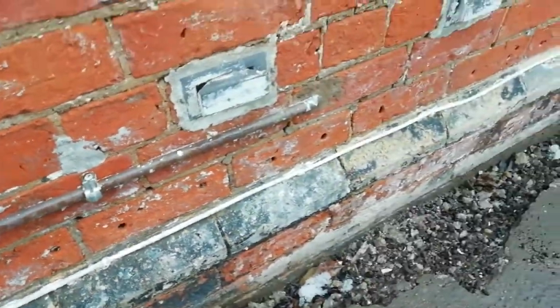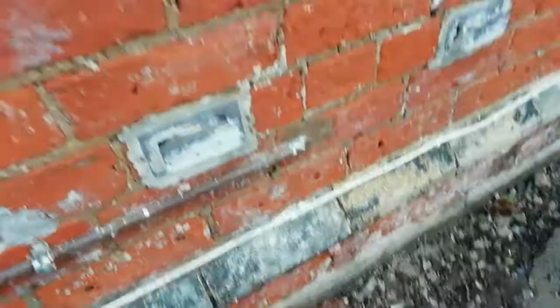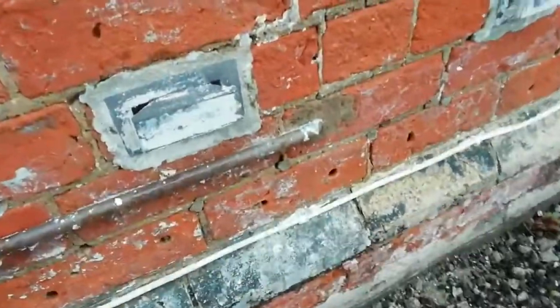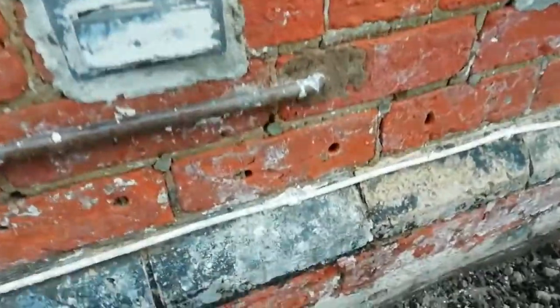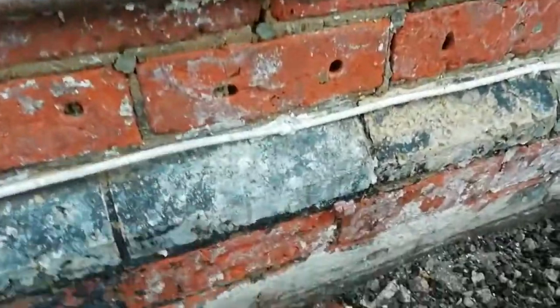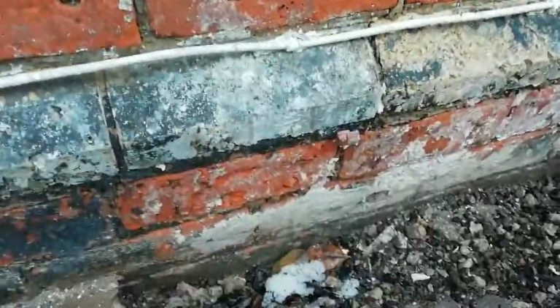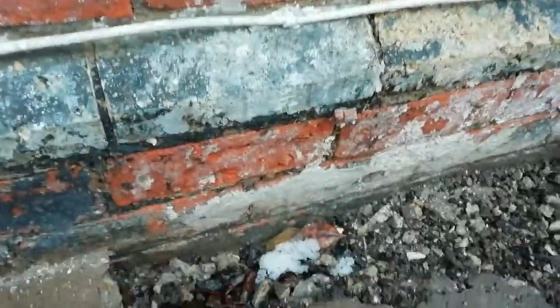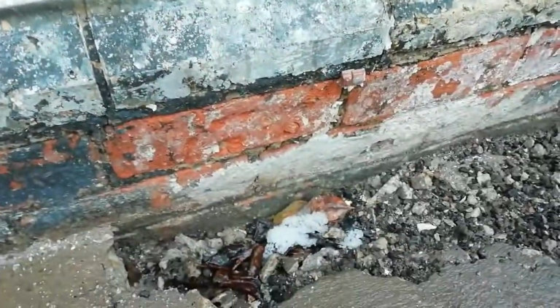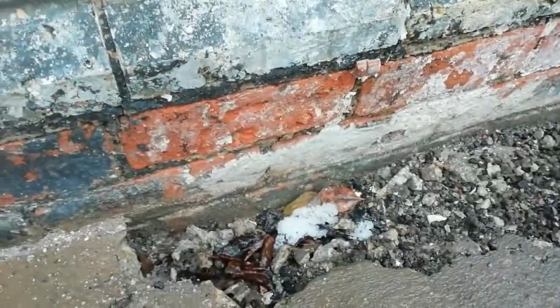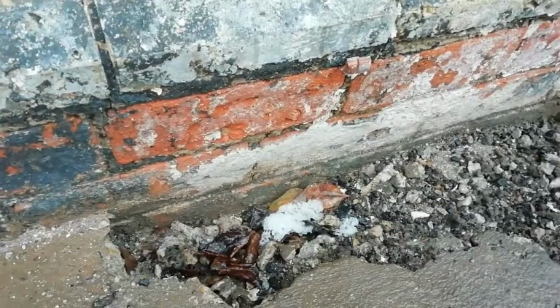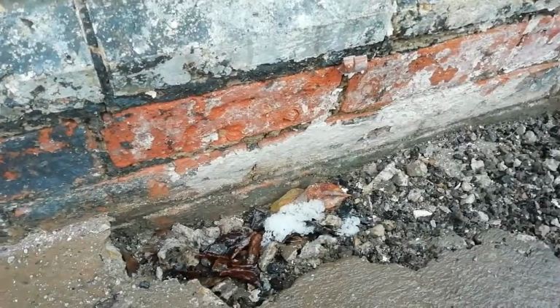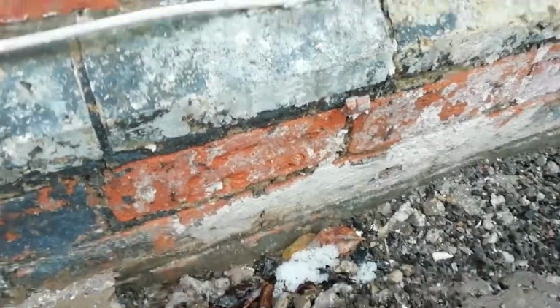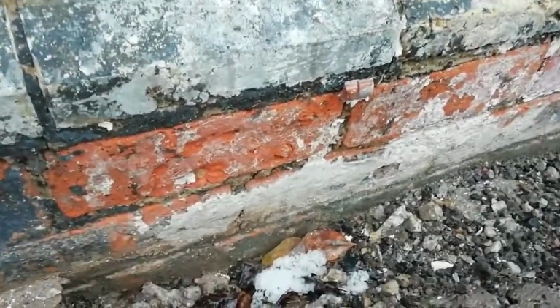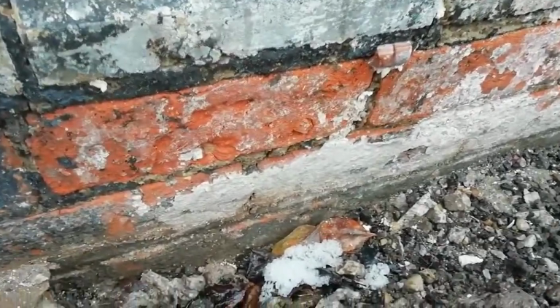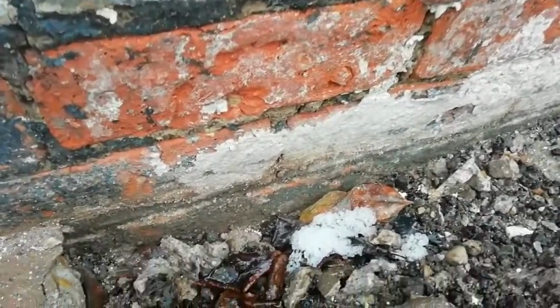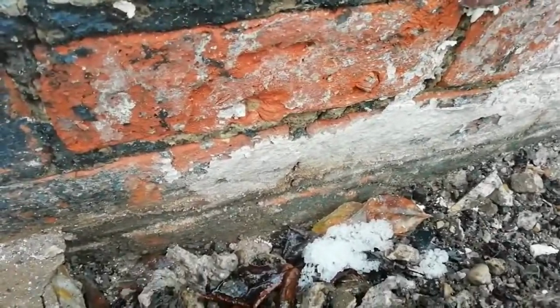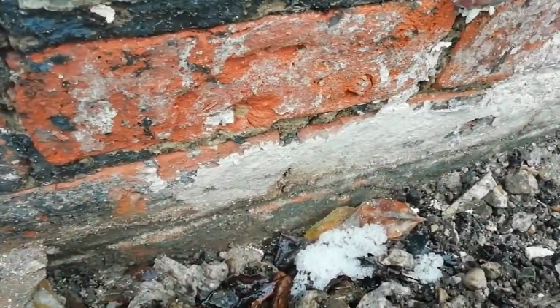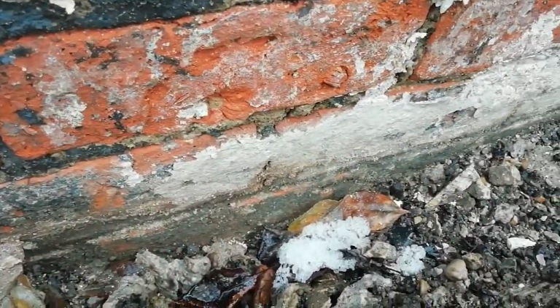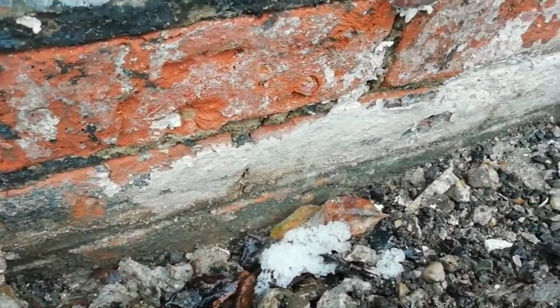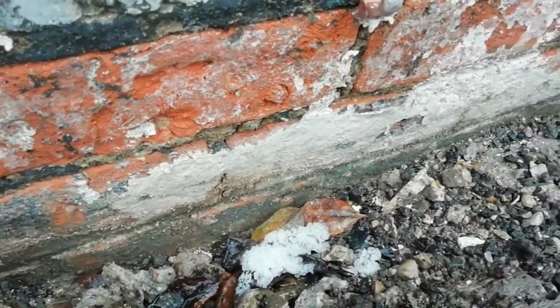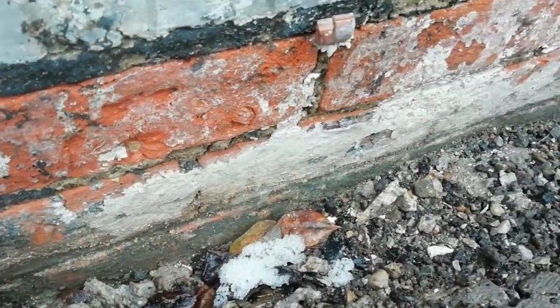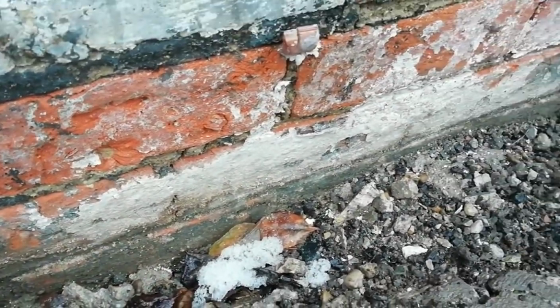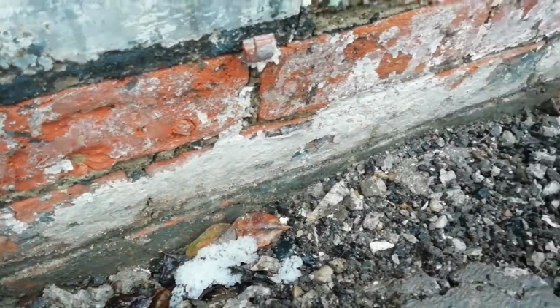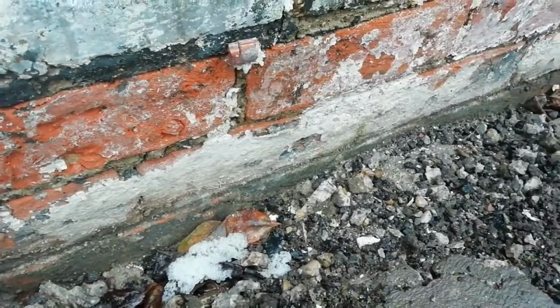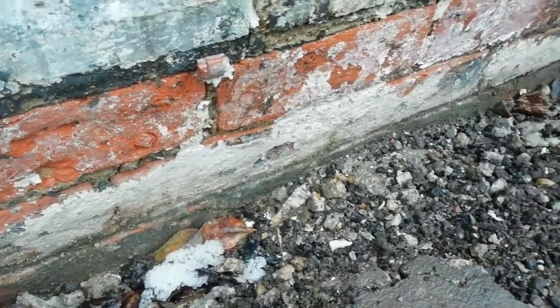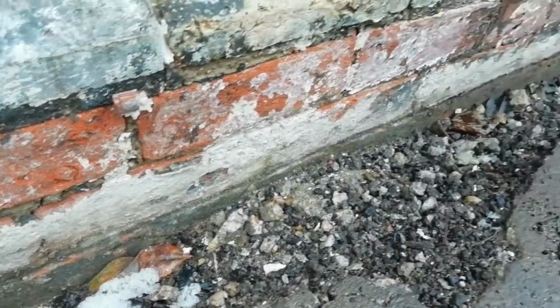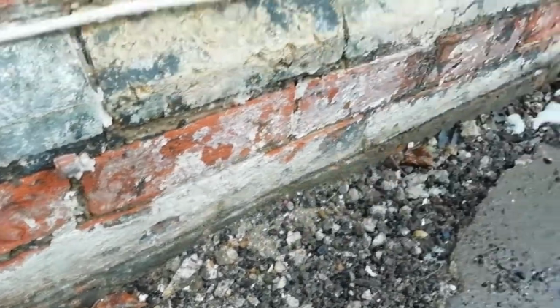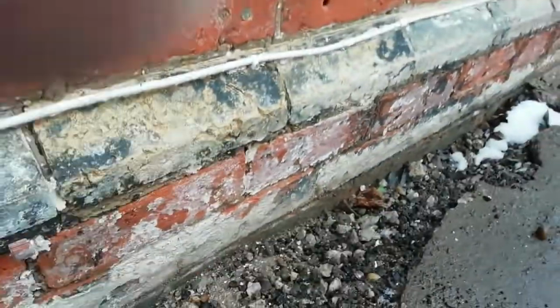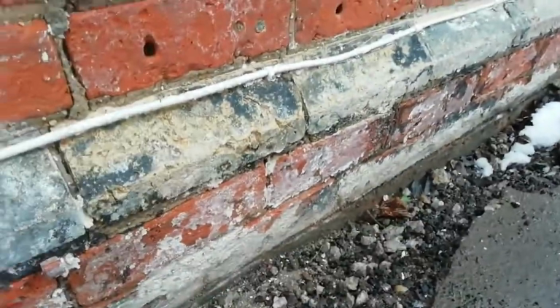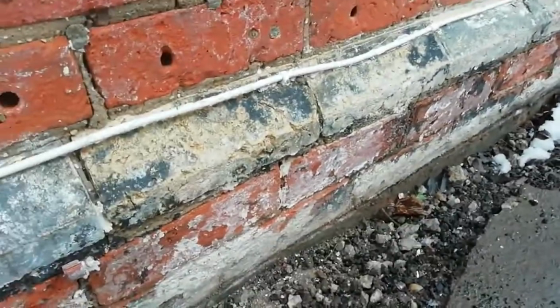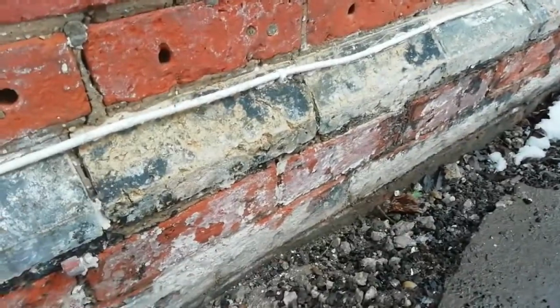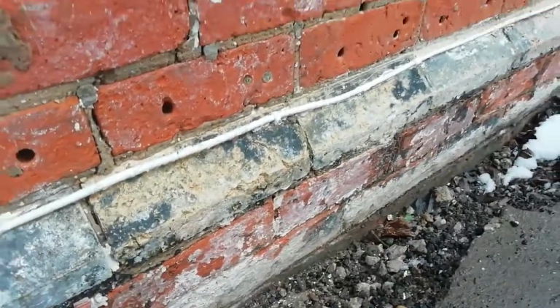We've been having a little dig down — ground levels are well high, as you can see there. We've got a bit of lime wash, and ground levels are too high, so that's causing a lot of the problem.